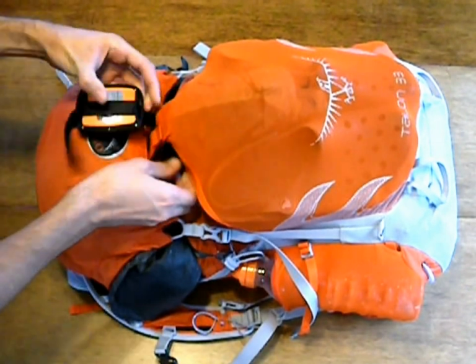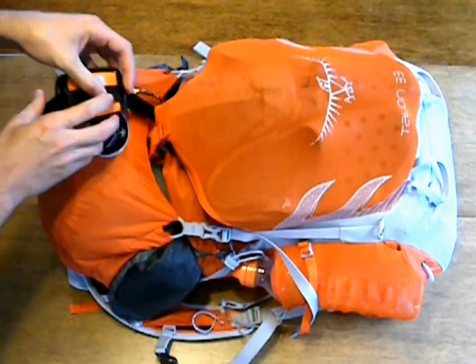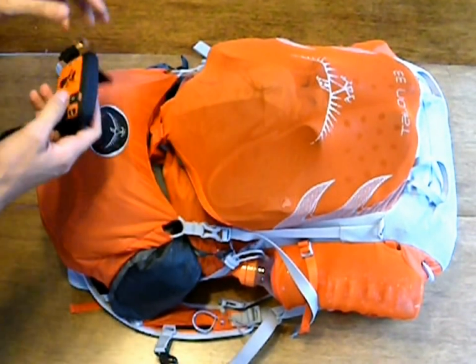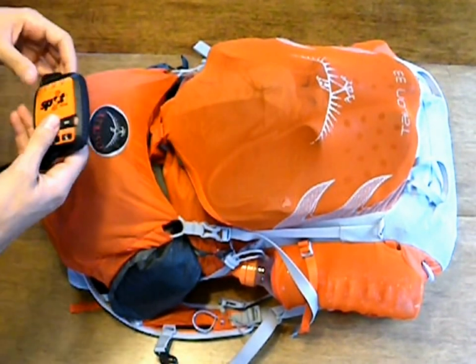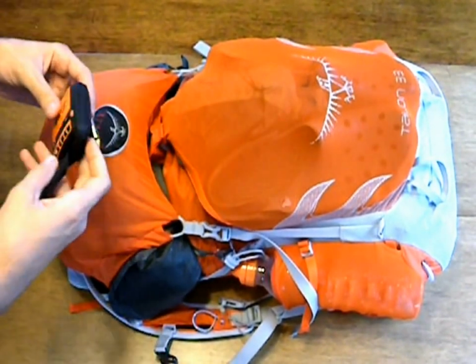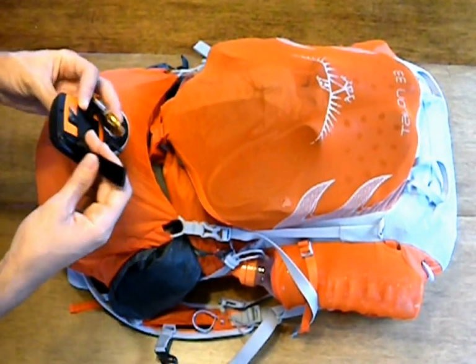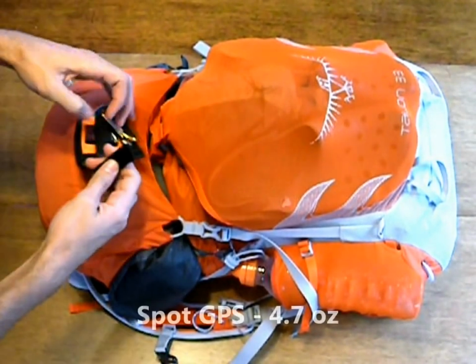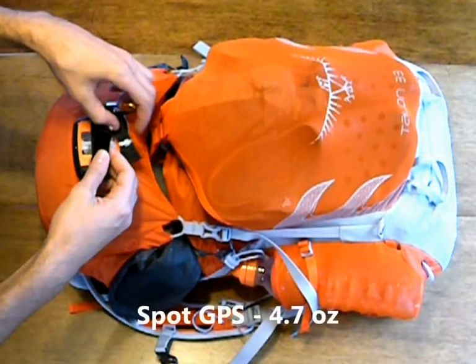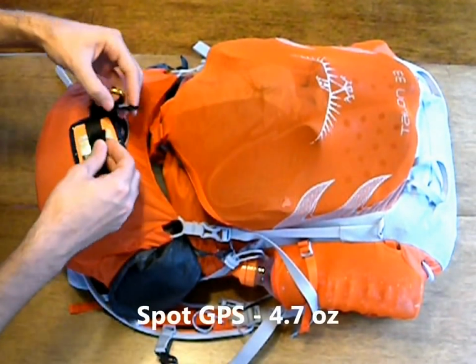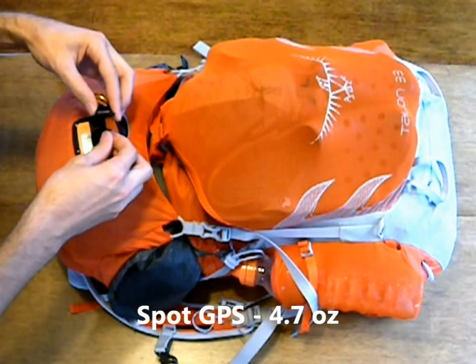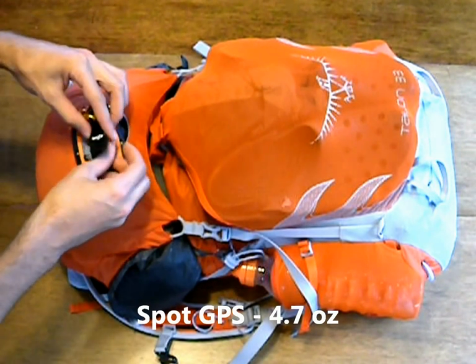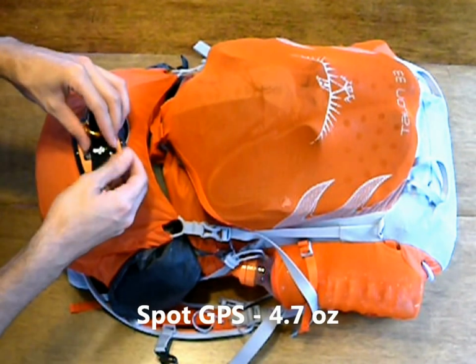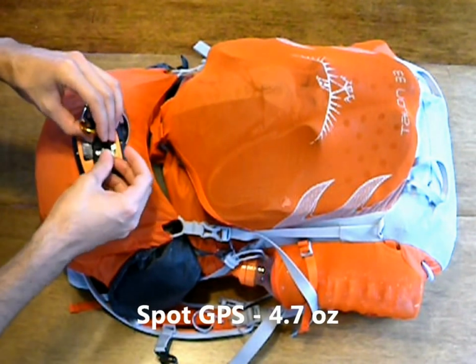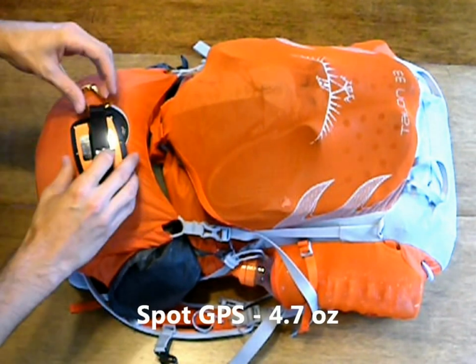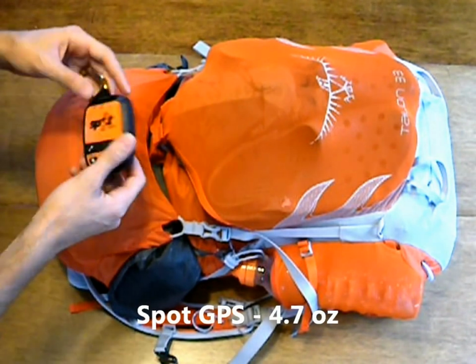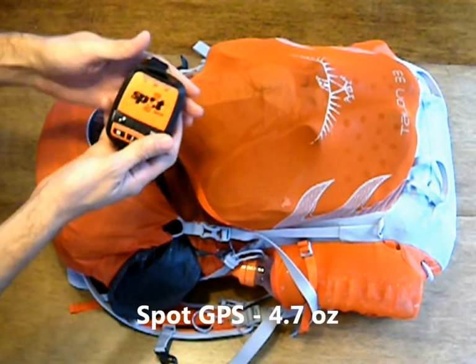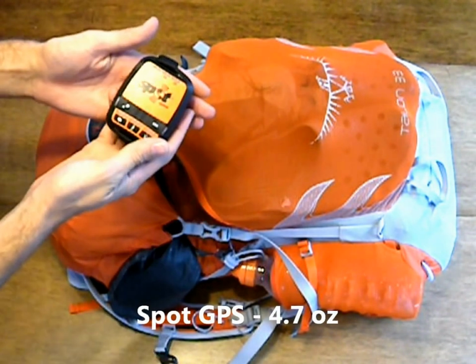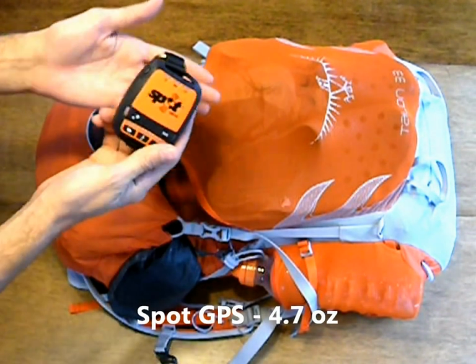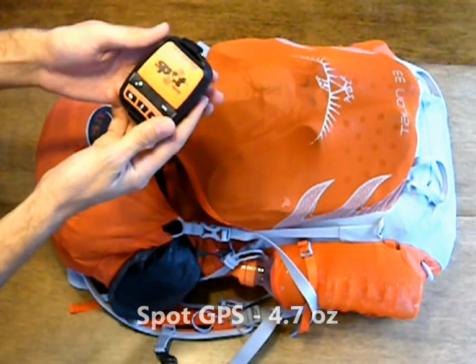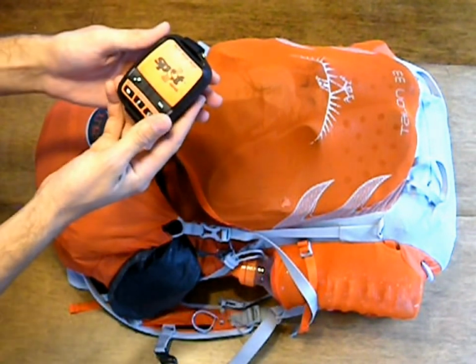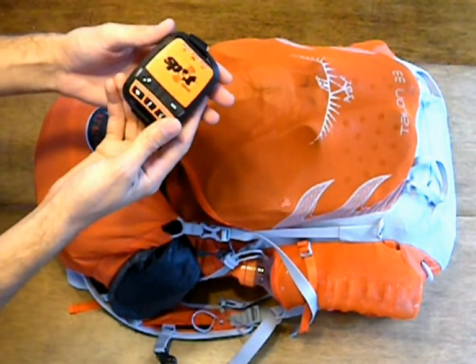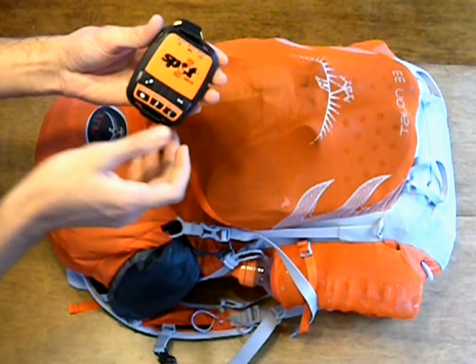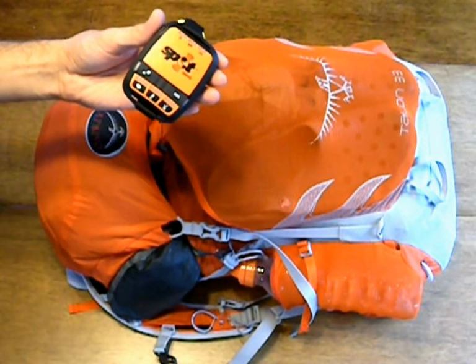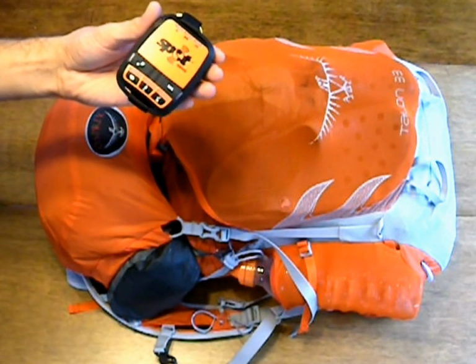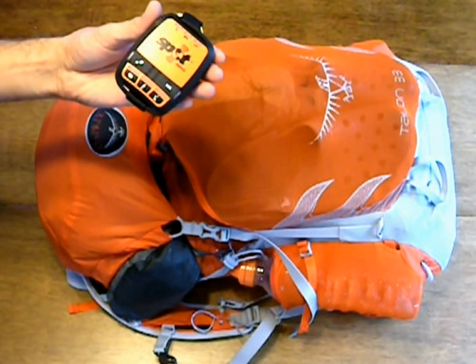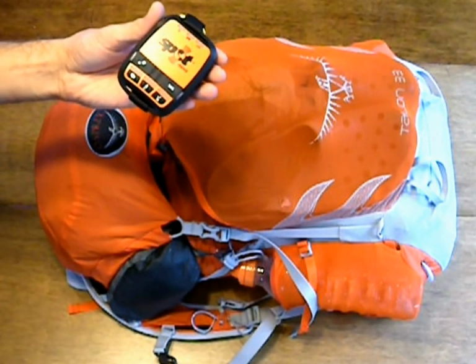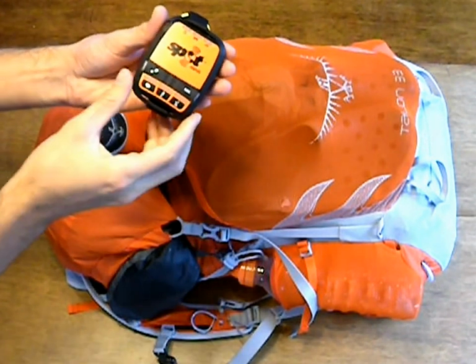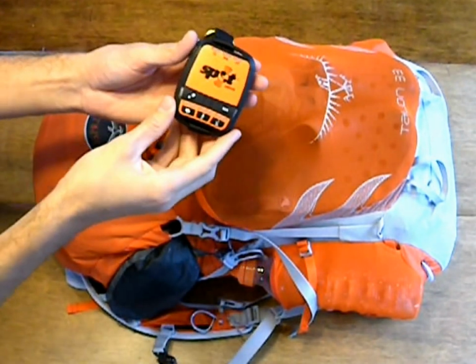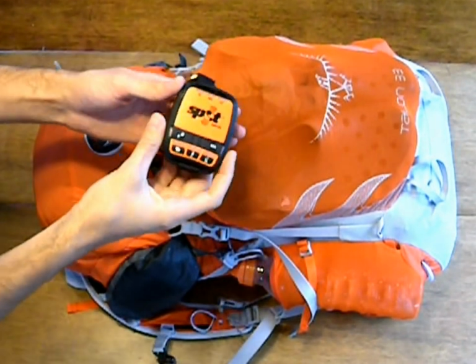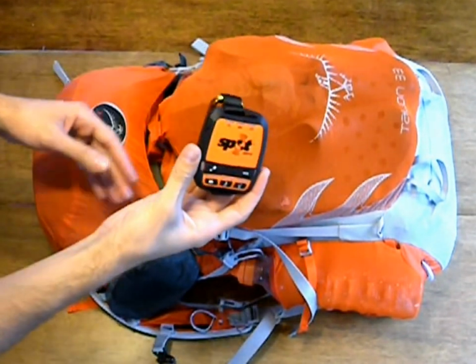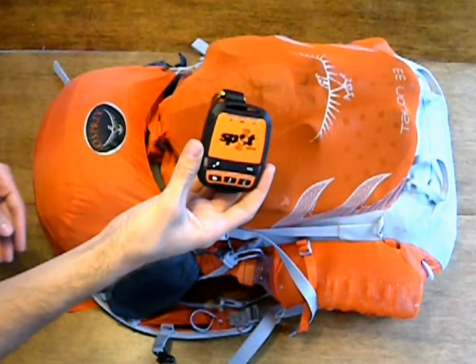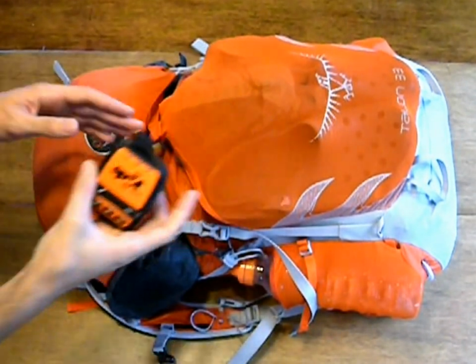We're going to be bringing along a Spot GPS, which is a device that can send SOS signals, but it can also allow you to keep in touch with your loved ones at home.